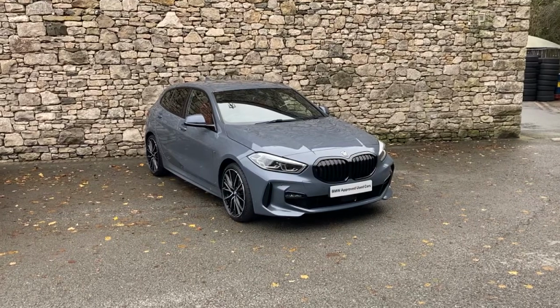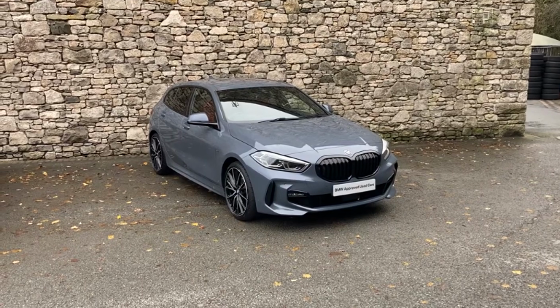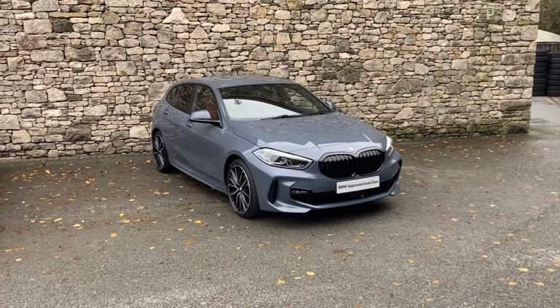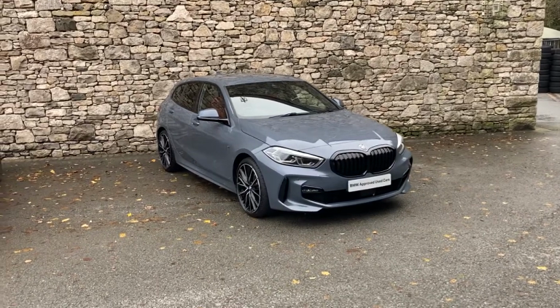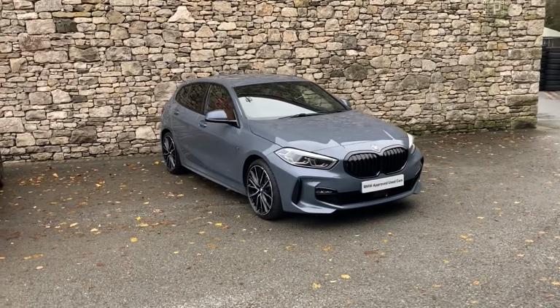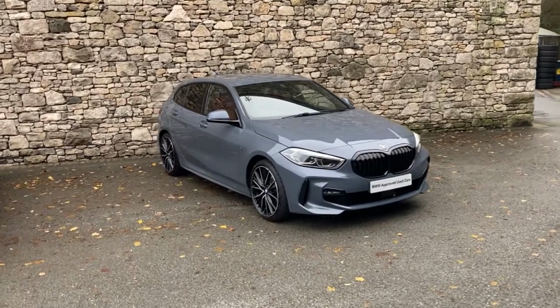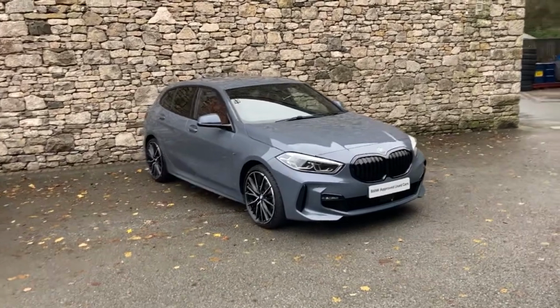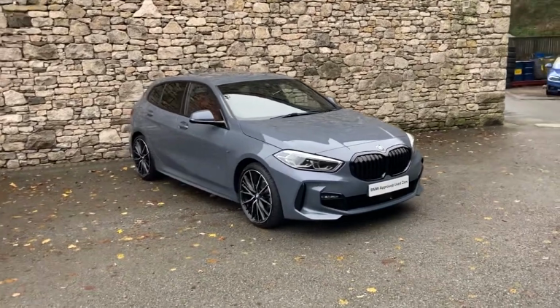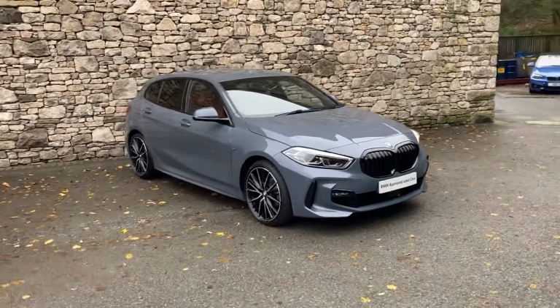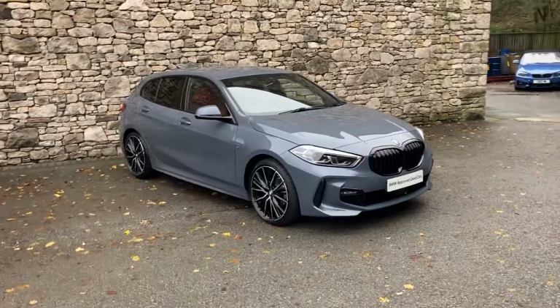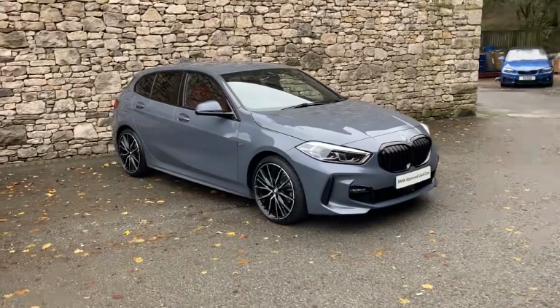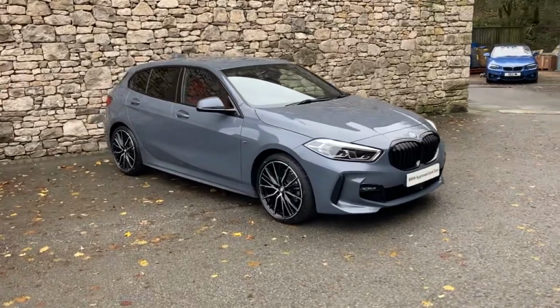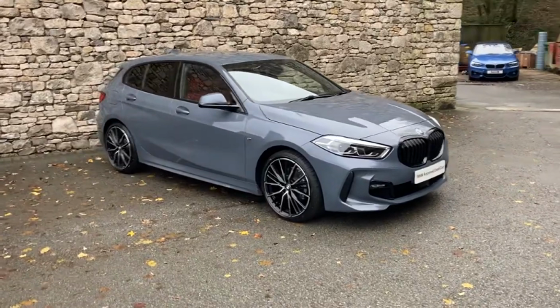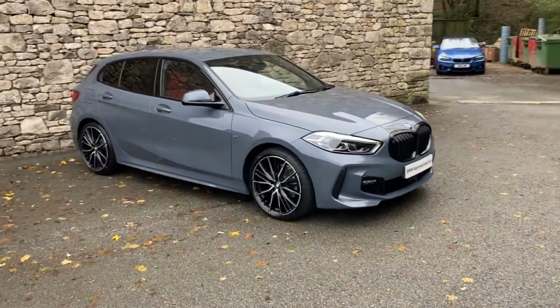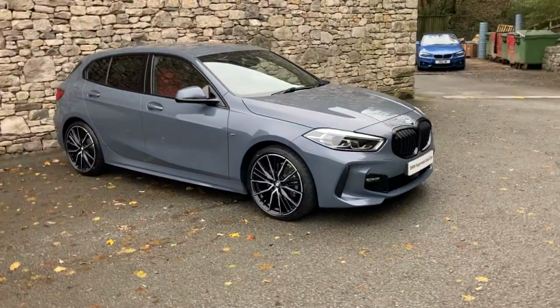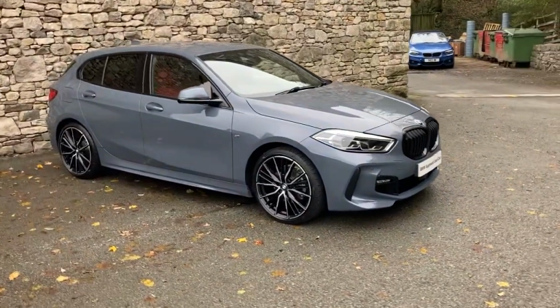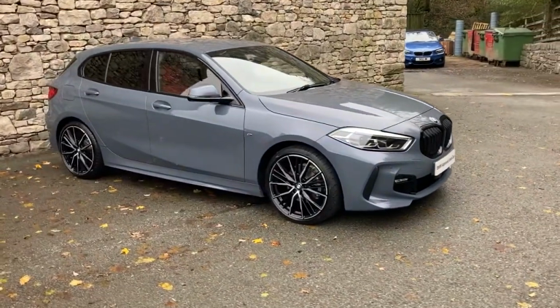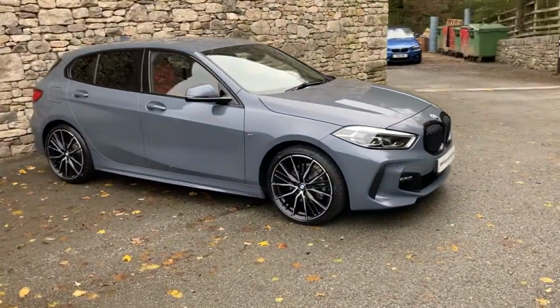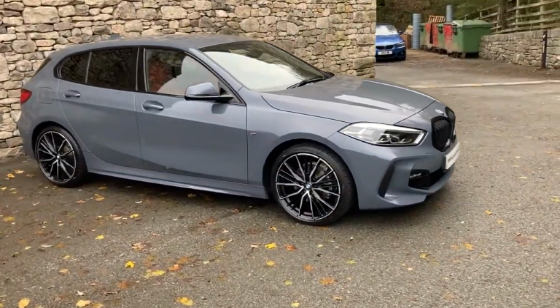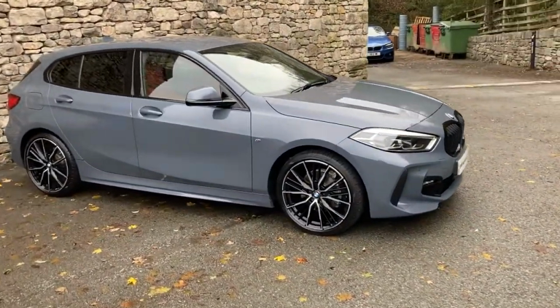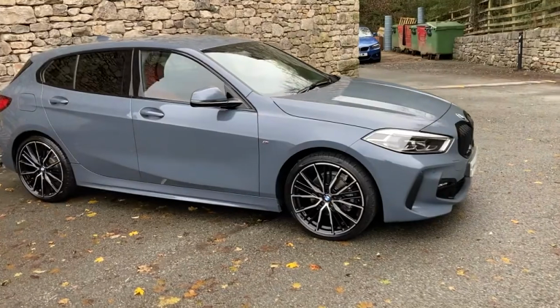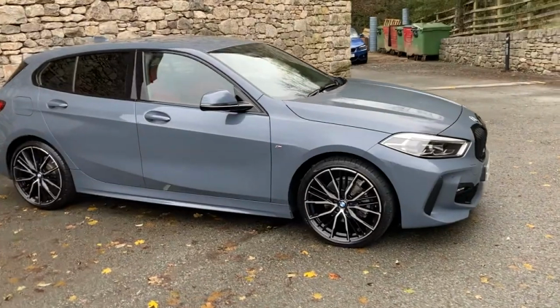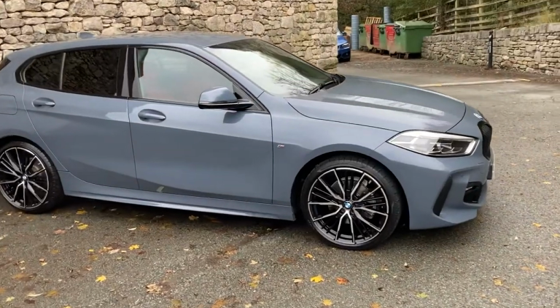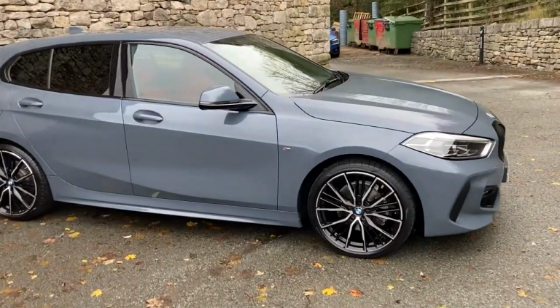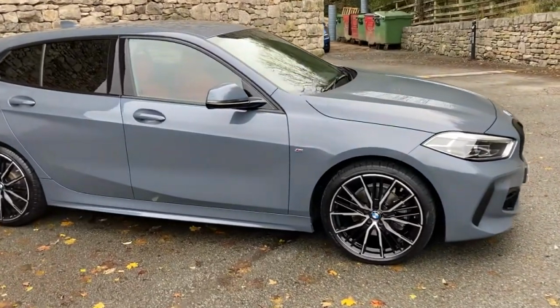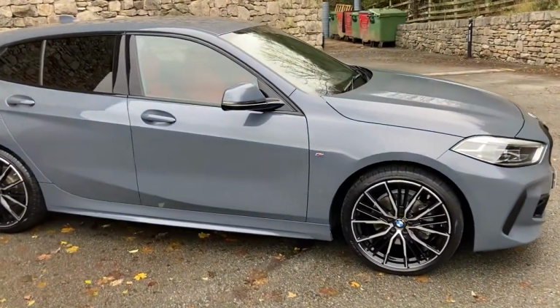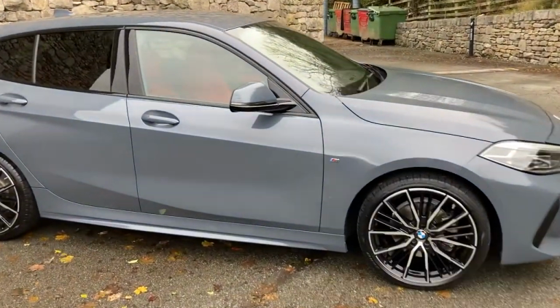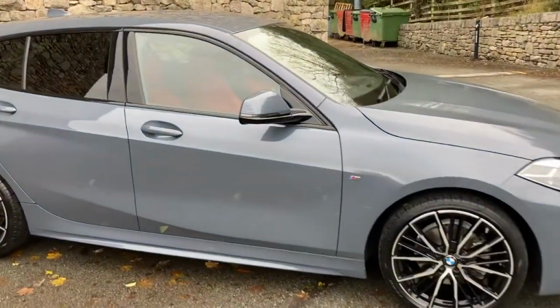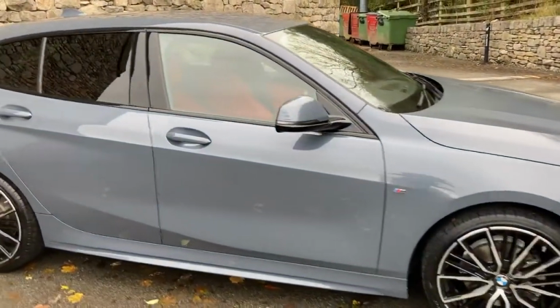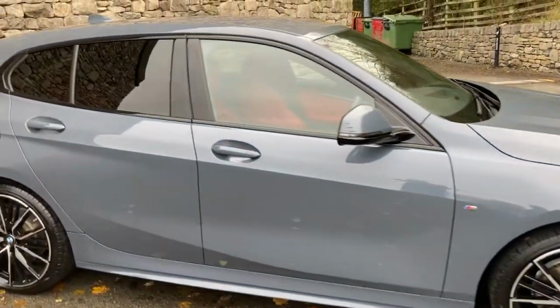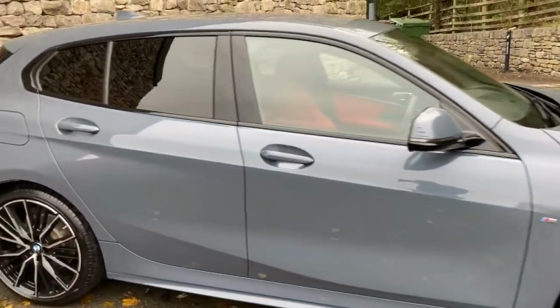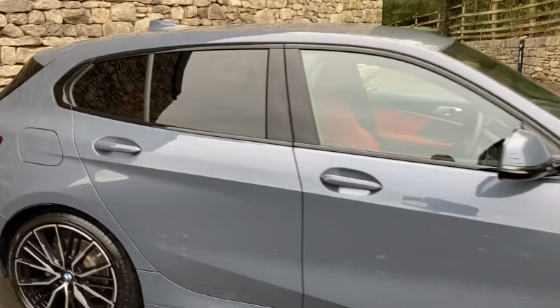Hello and welcome to Lloyd BMW Southlakes. Today we have this fantastic BMW 1 Series — it's a 118i M Sport. It was registered in September 2020, putting it on a 70 plate, and it's covered just over 7,000 miles.